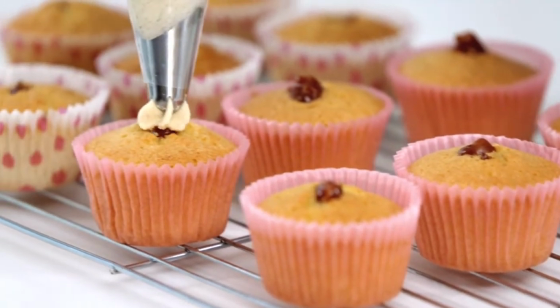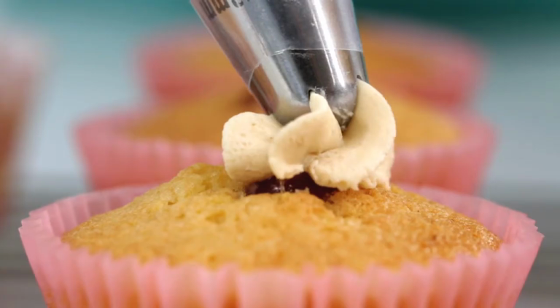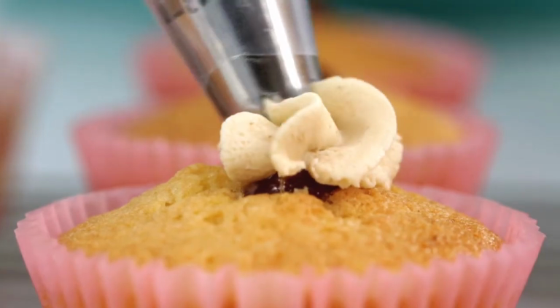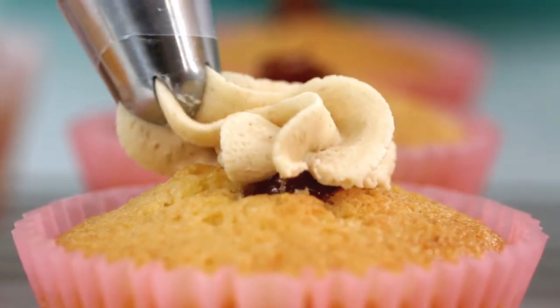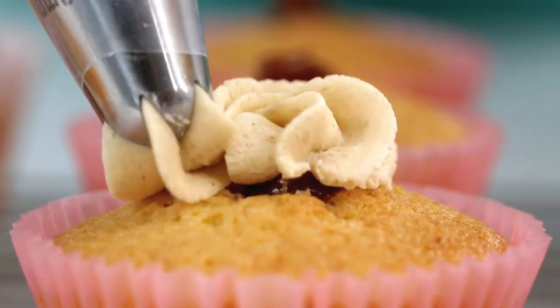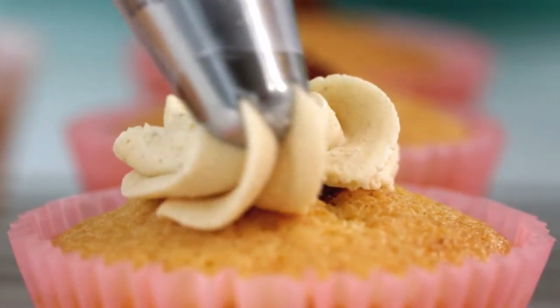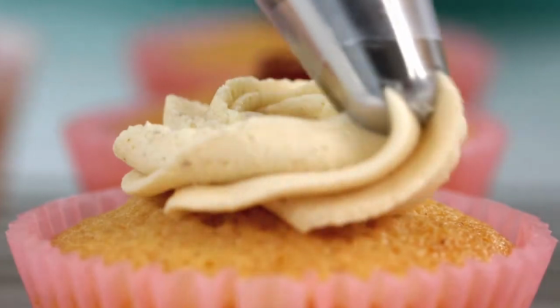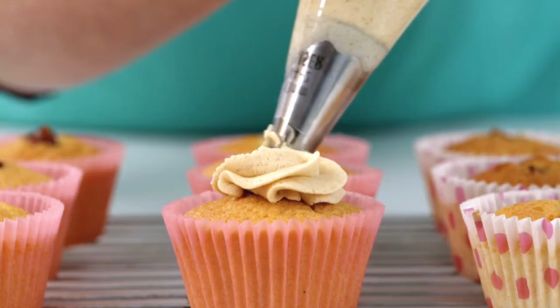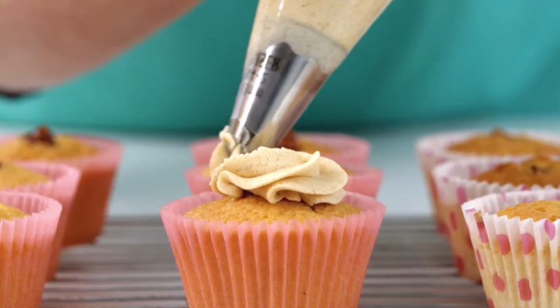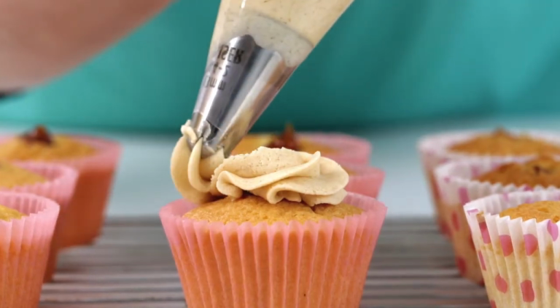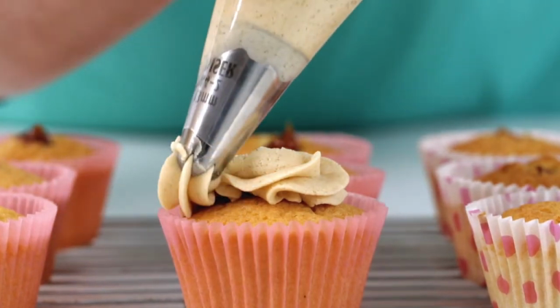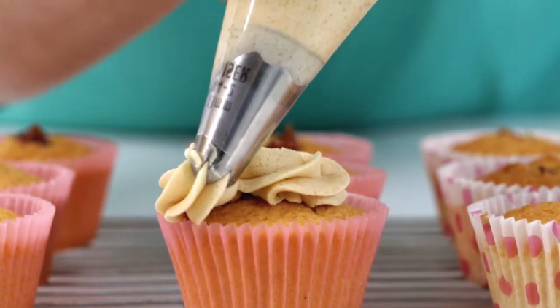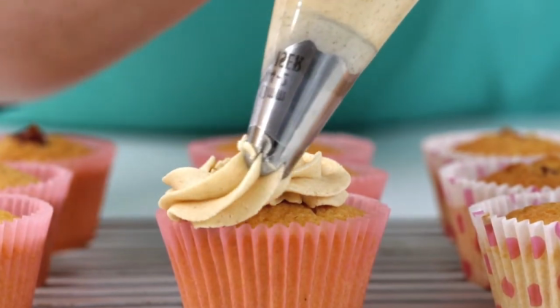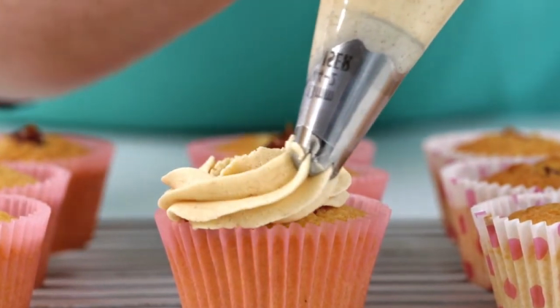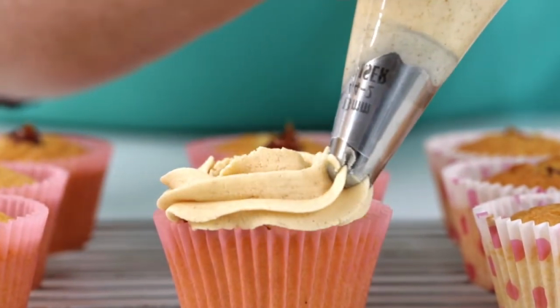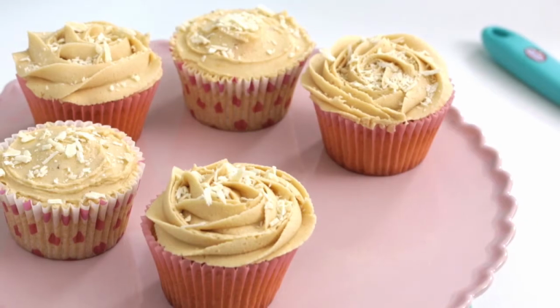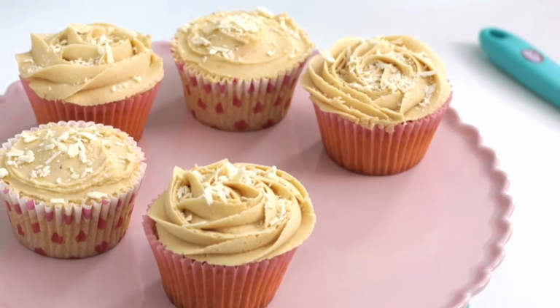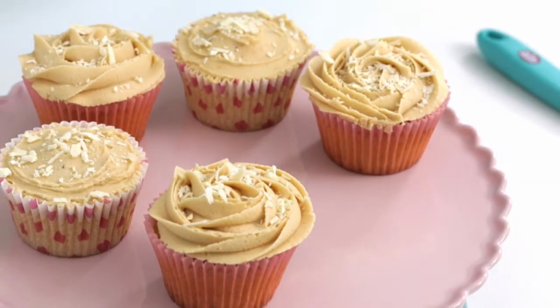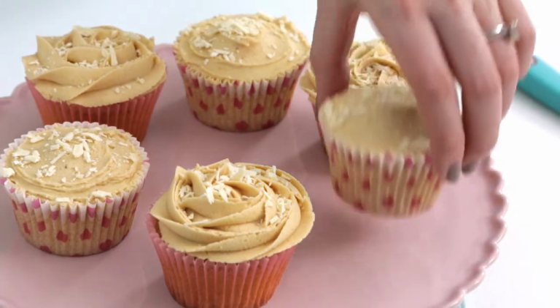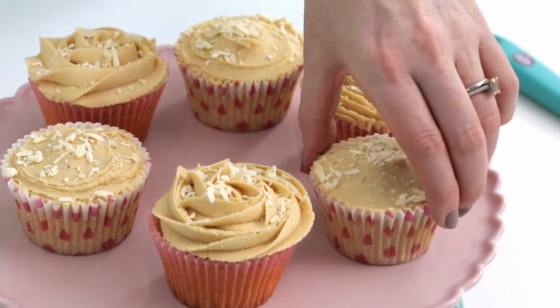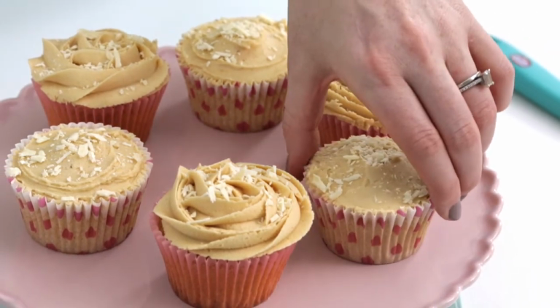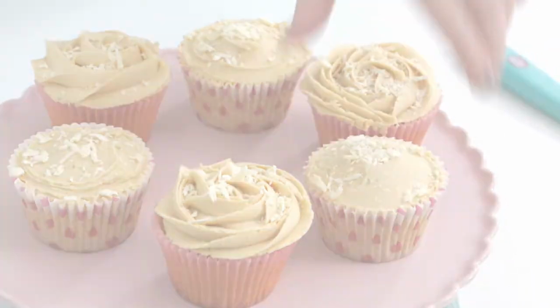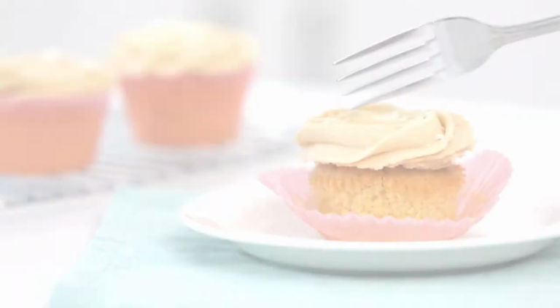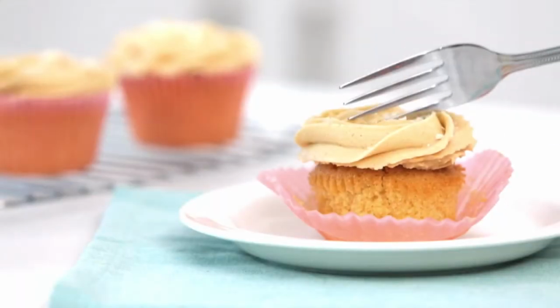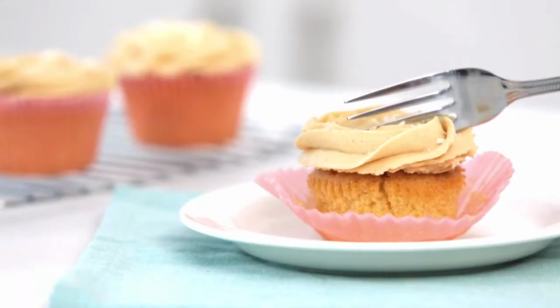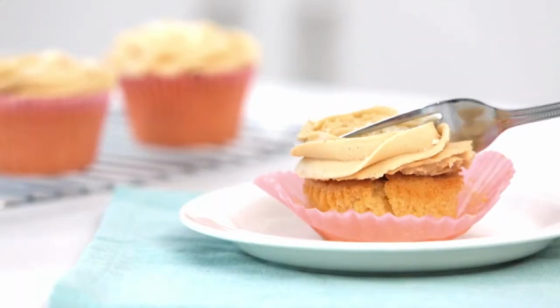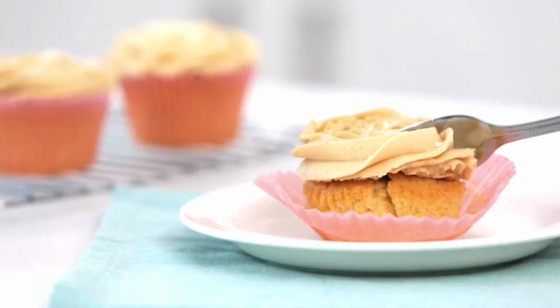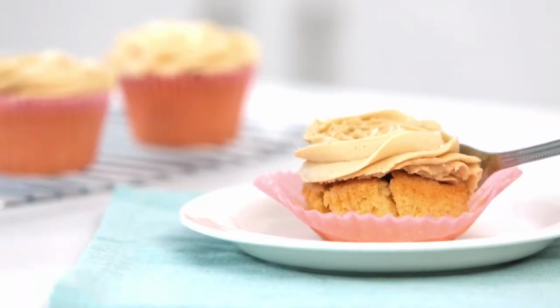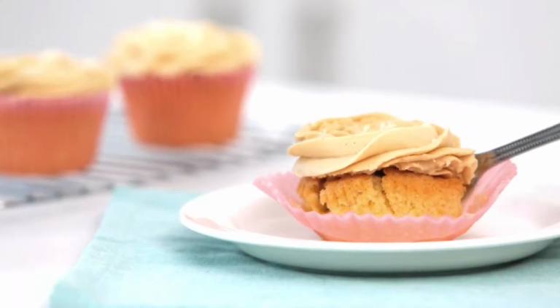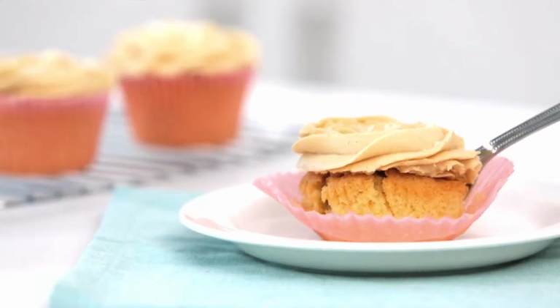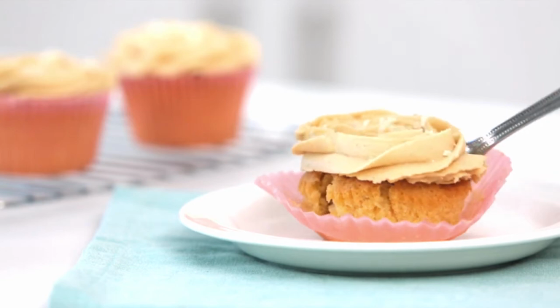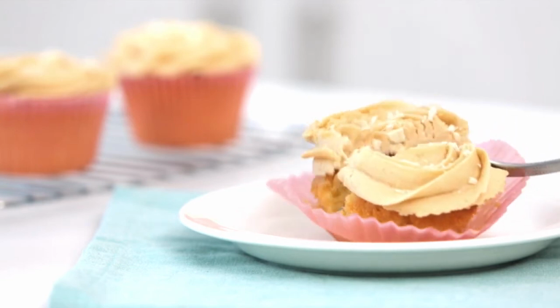Your cupcakes are now ready to decorate with cupcake frosting mix. And why not add the finishing touch with our beautiful decorations? Bite into your cupcake to reveal the surprise inside.